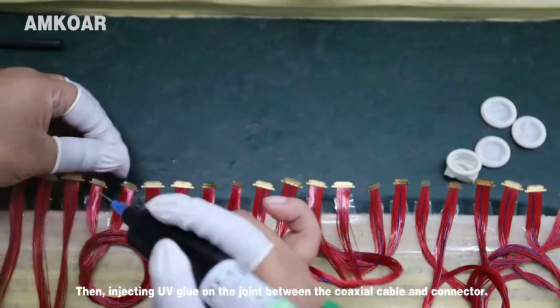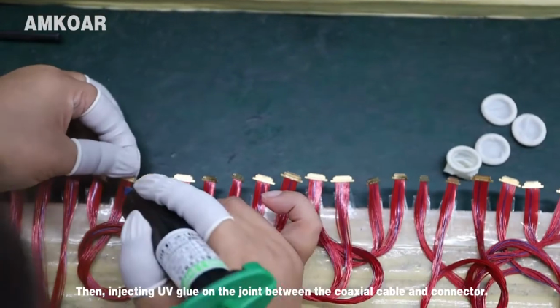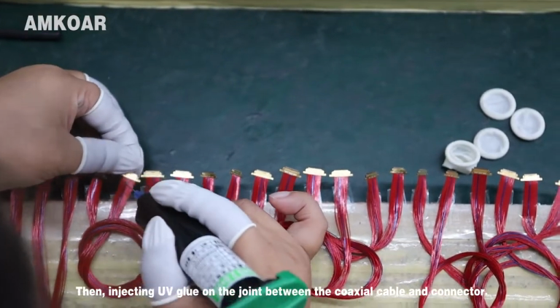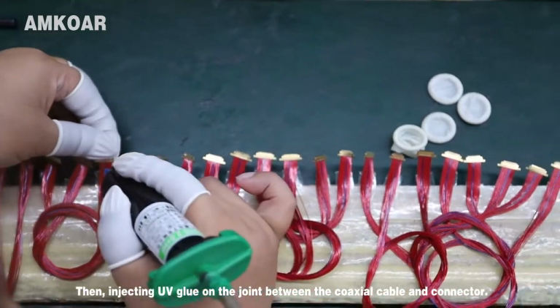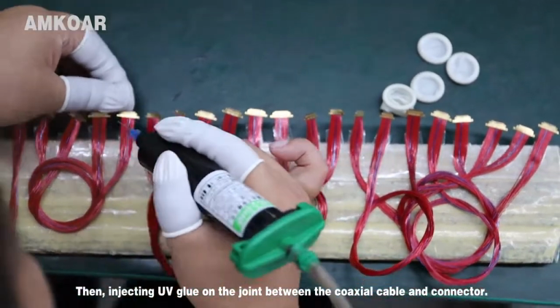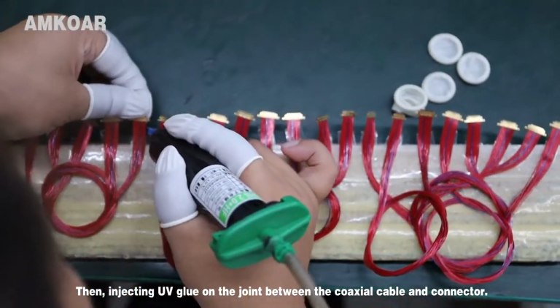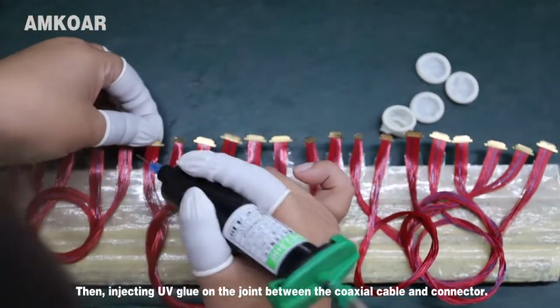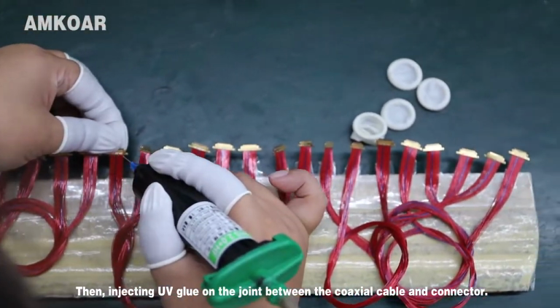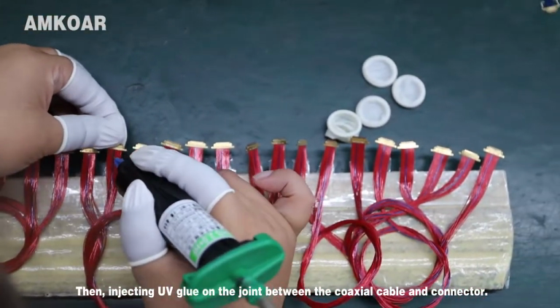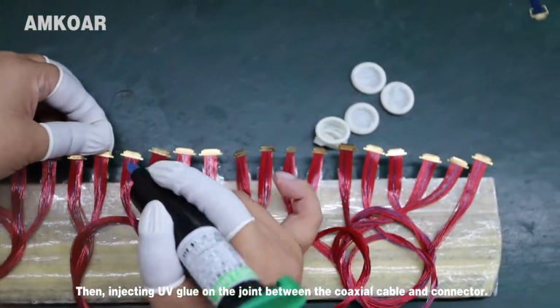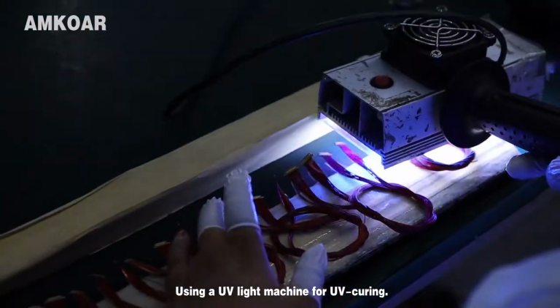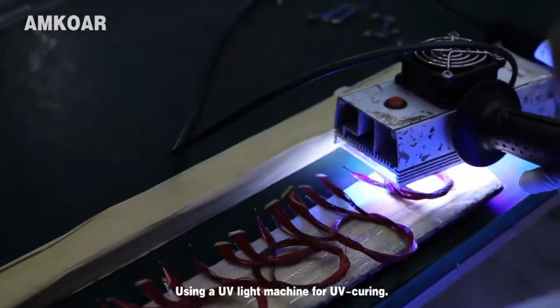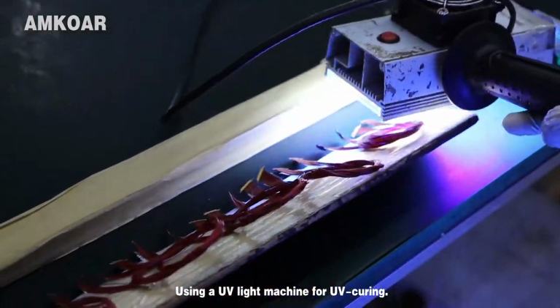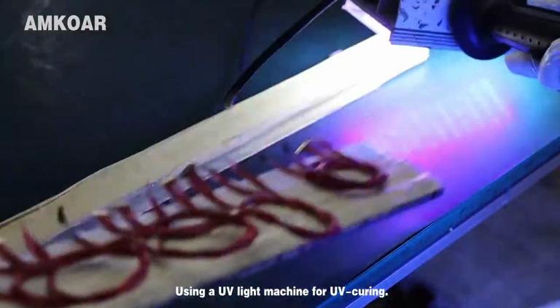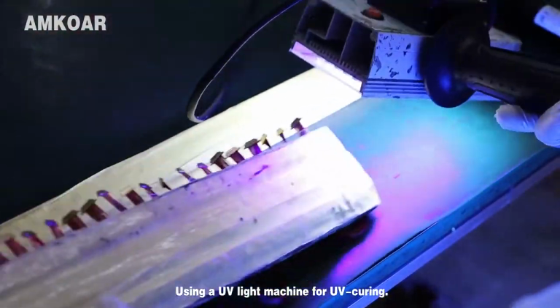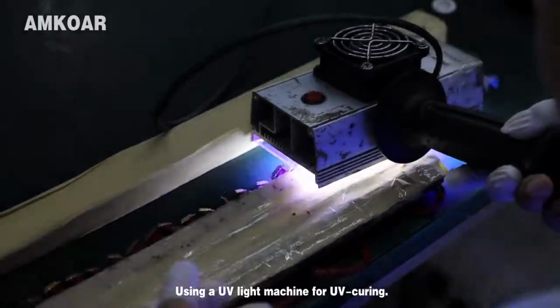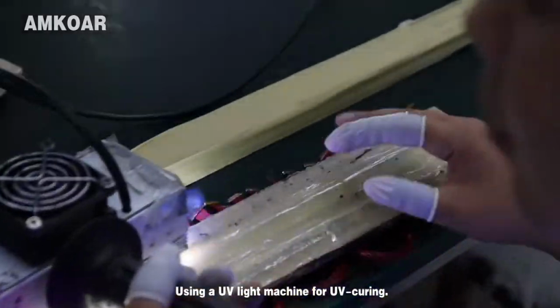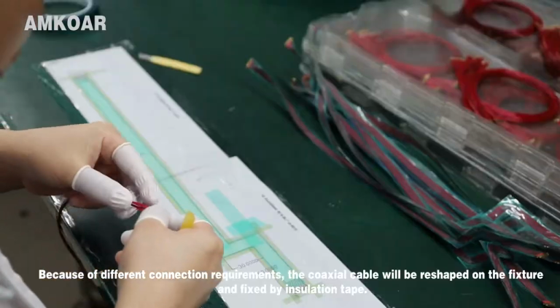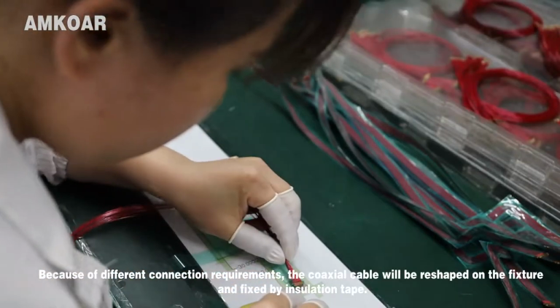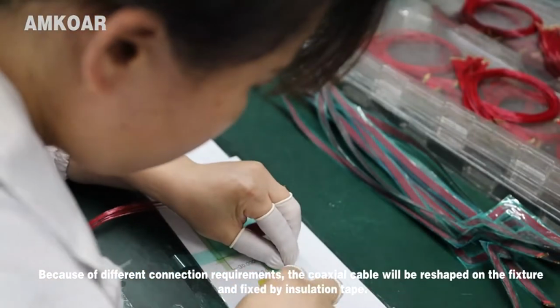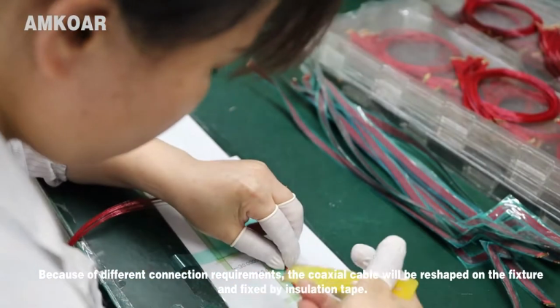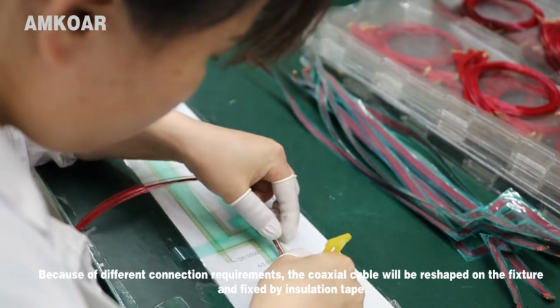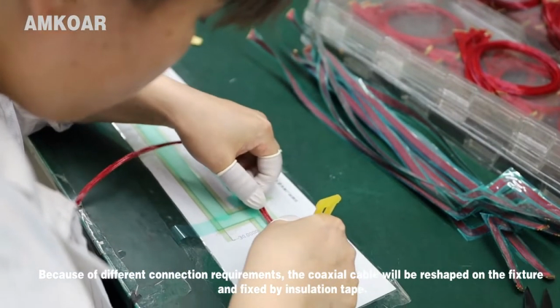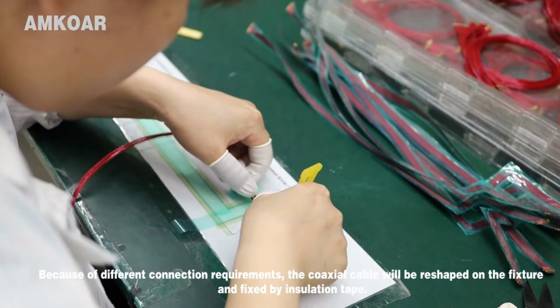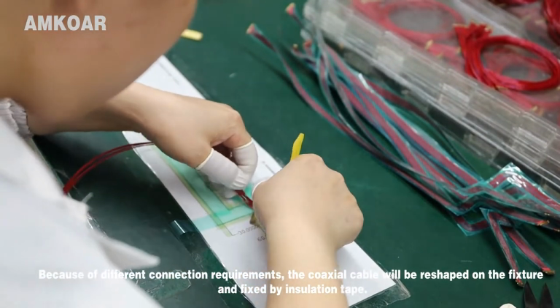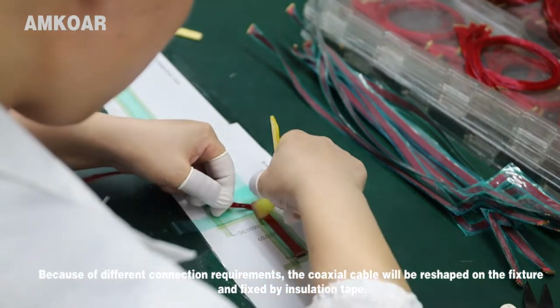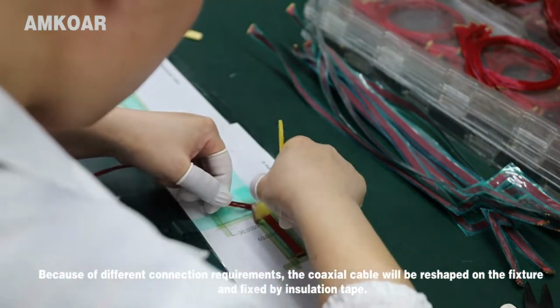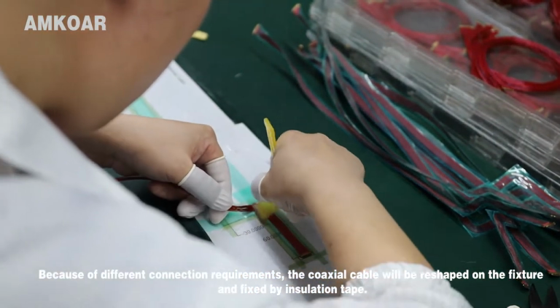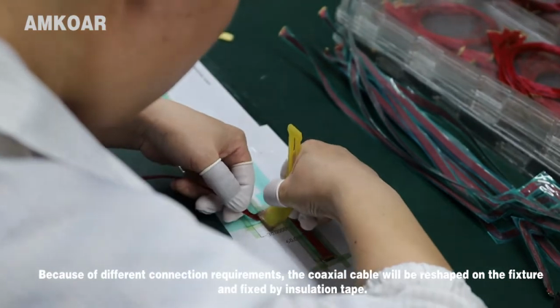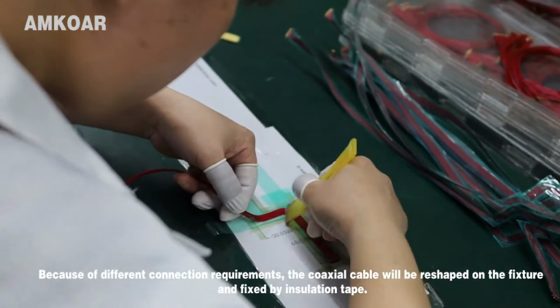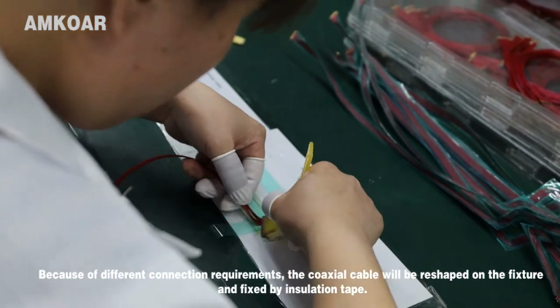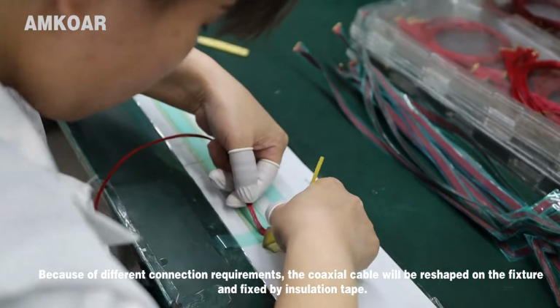Then, UV glue is injected on the joint between the coaxial cable and connector, and a UV light machine is used for curing. Due to different conduction requirements, the coaxial cable will be reshaped on the fixture and secured with an insulation wrap.